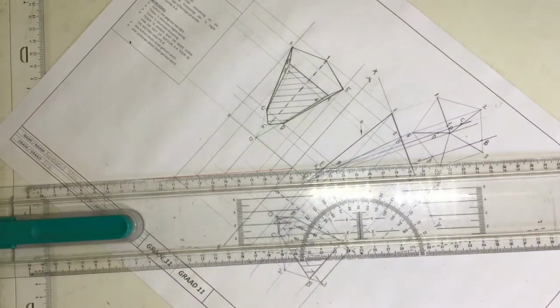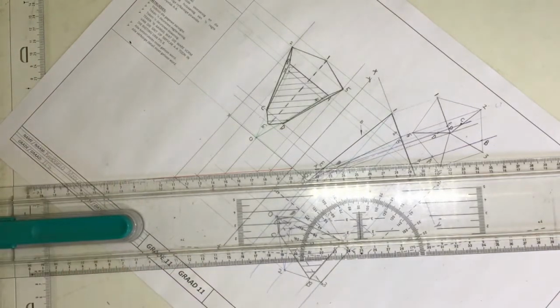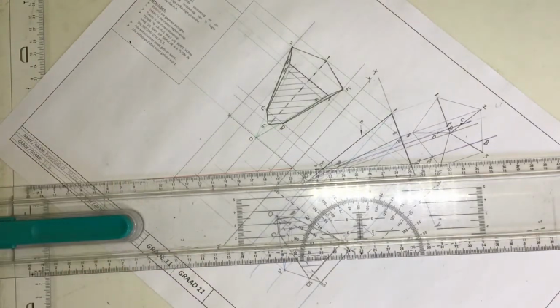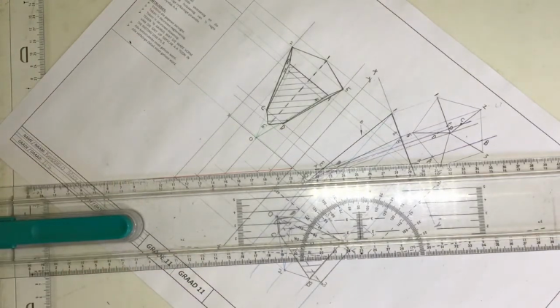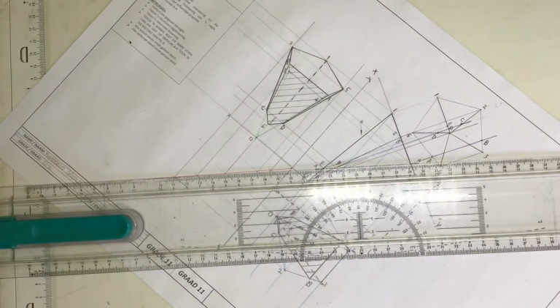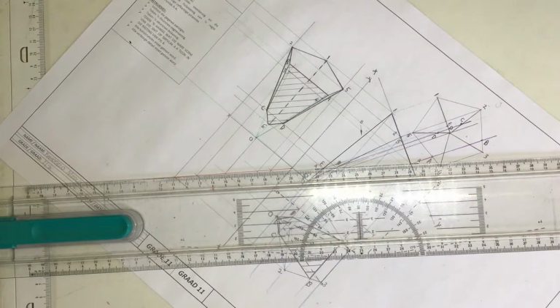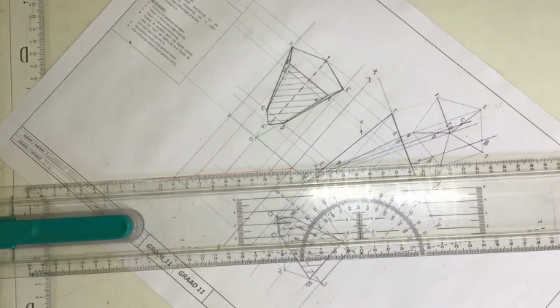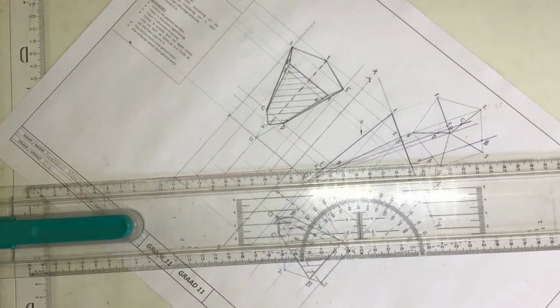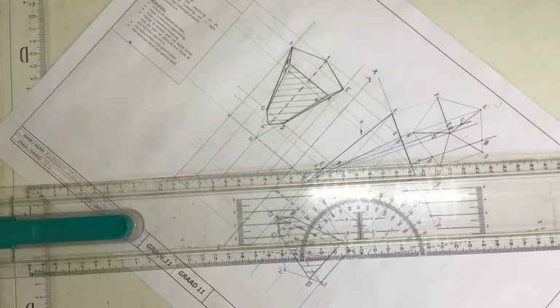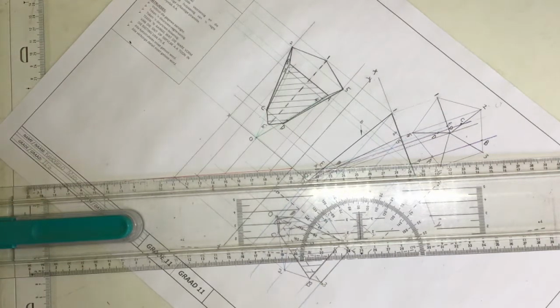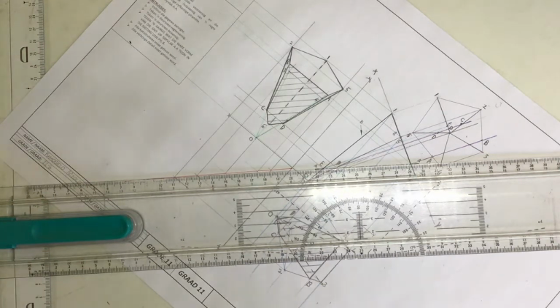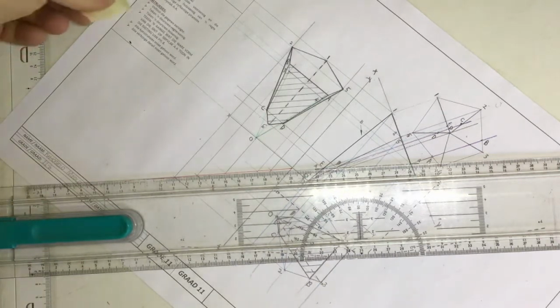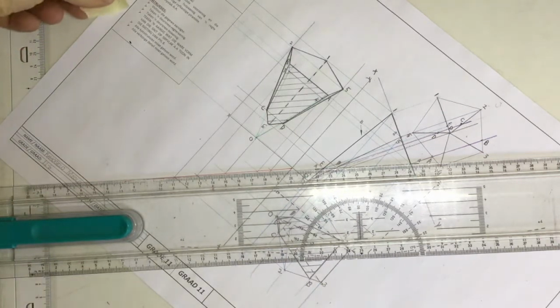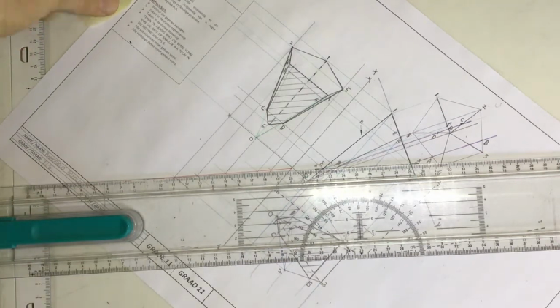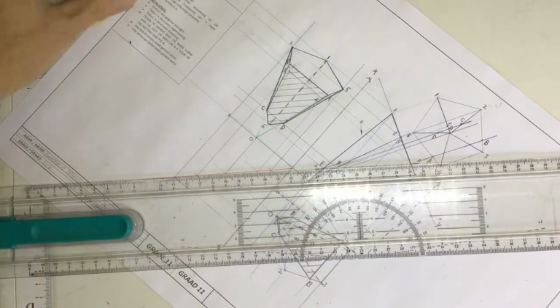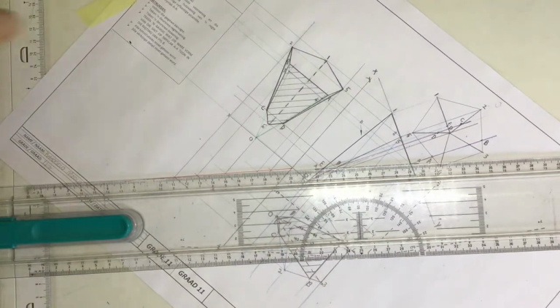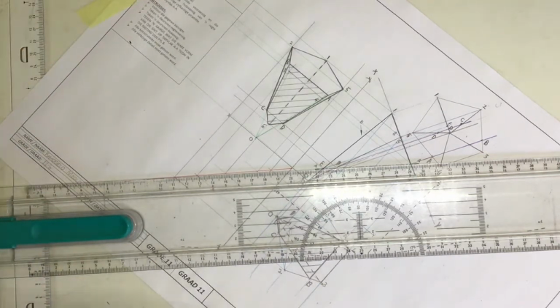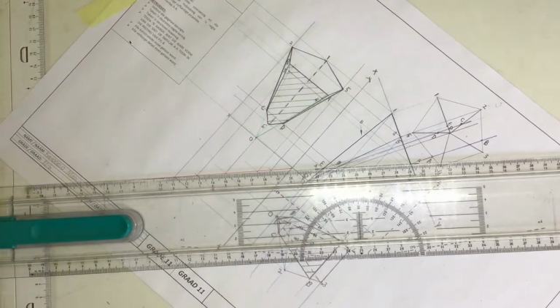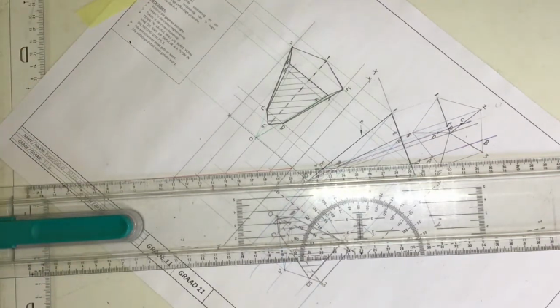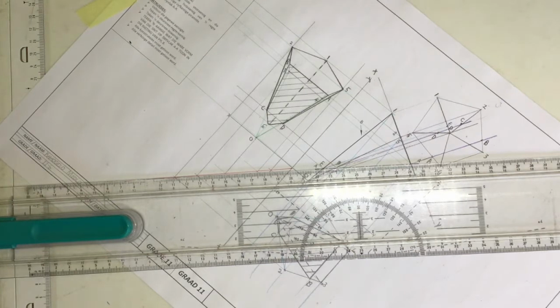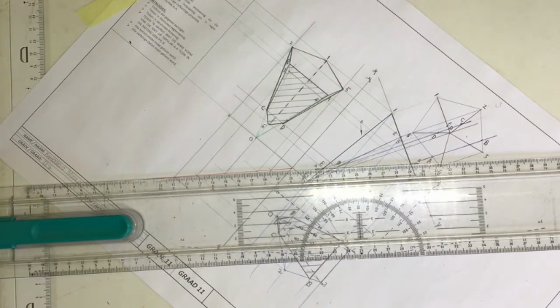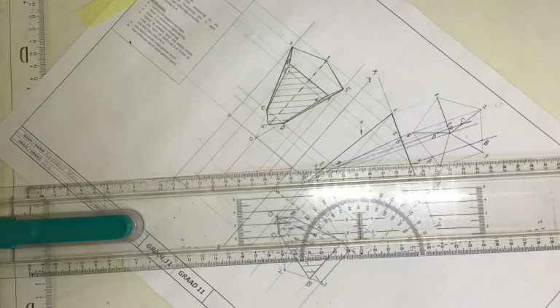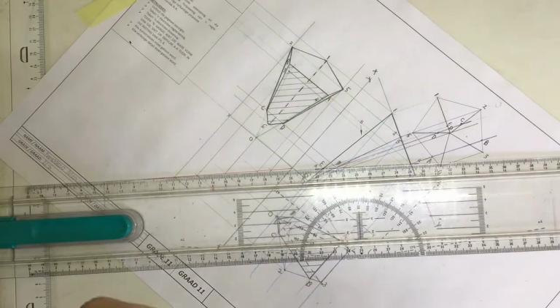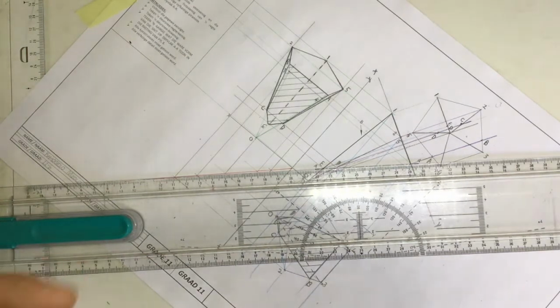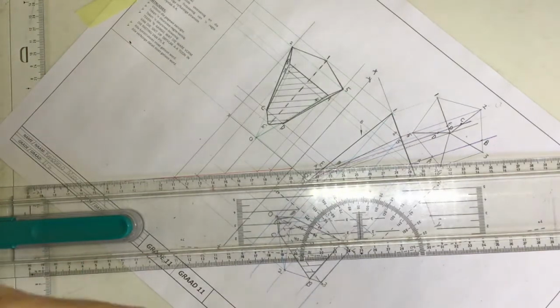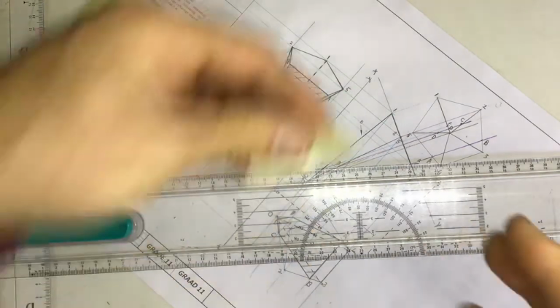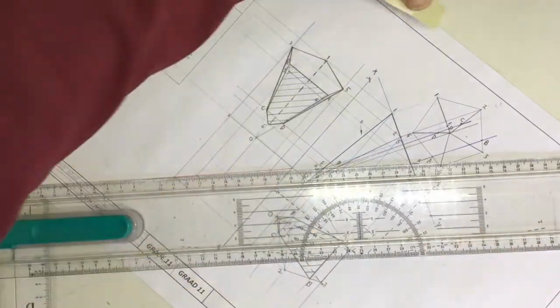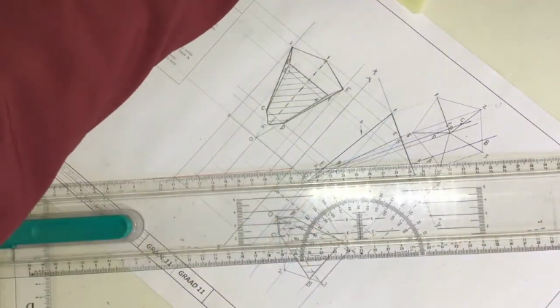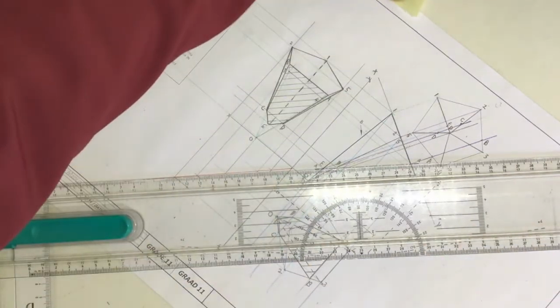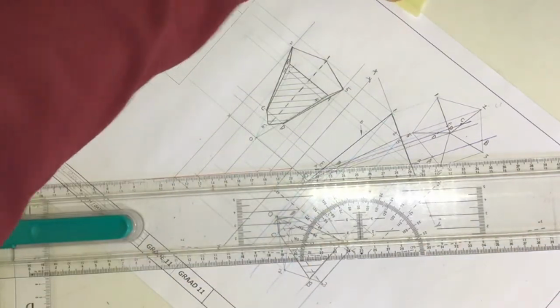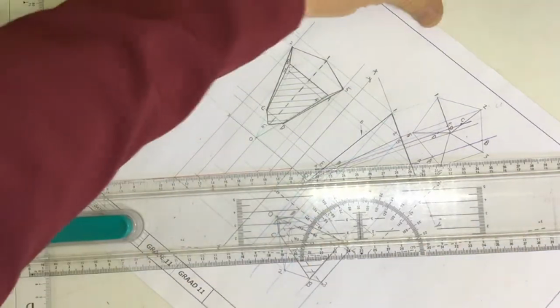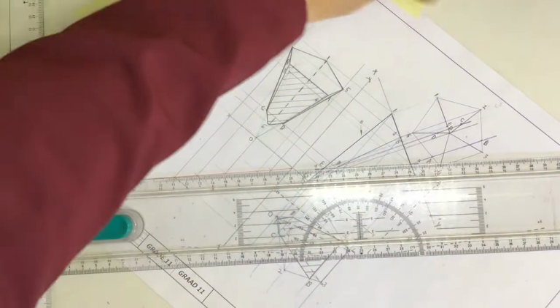I'm now going to take masking tape and tape my page down to the board. You could use your set squares to do this operation, but I find that the accuracy of this is just so much better.